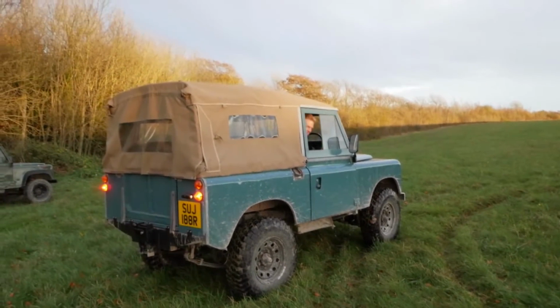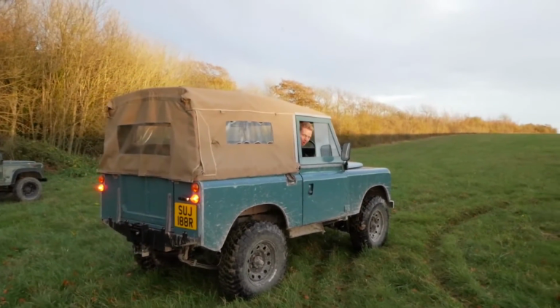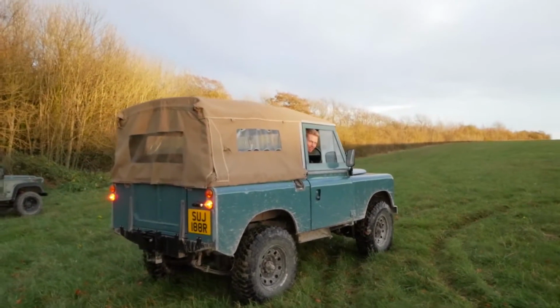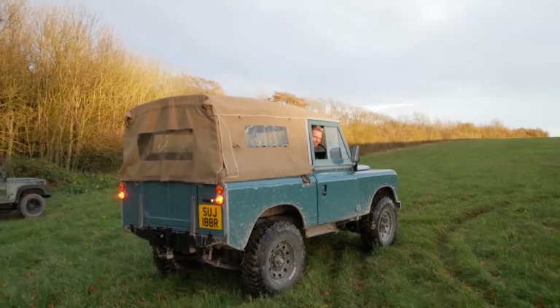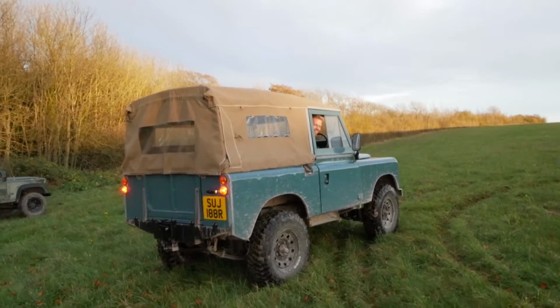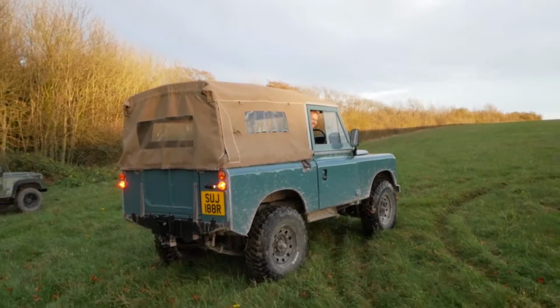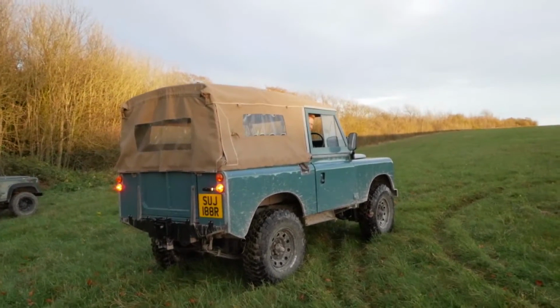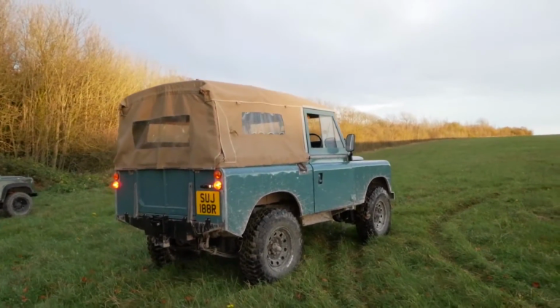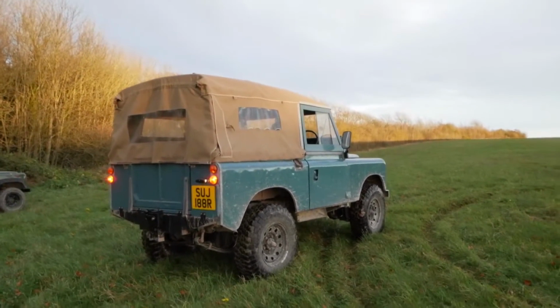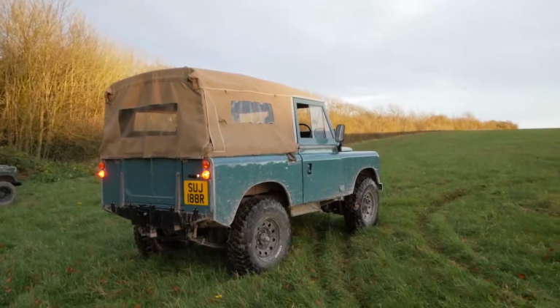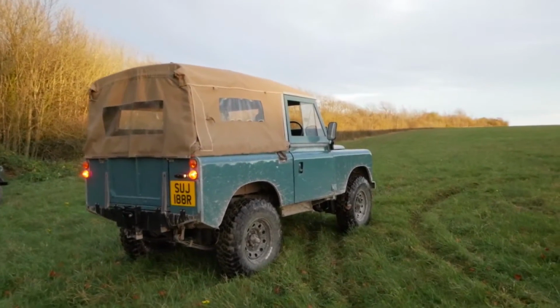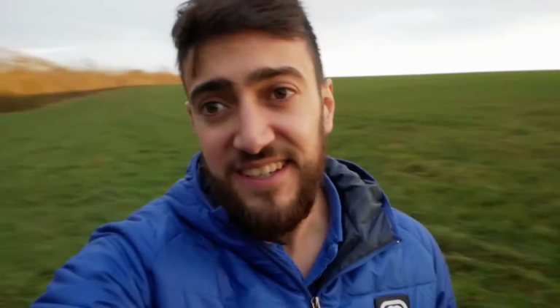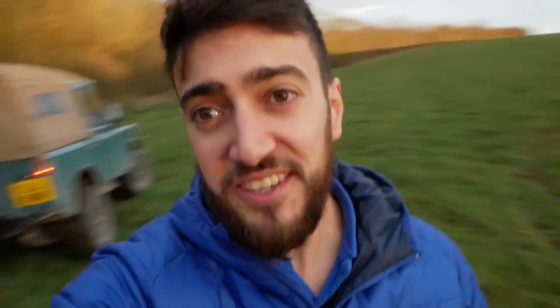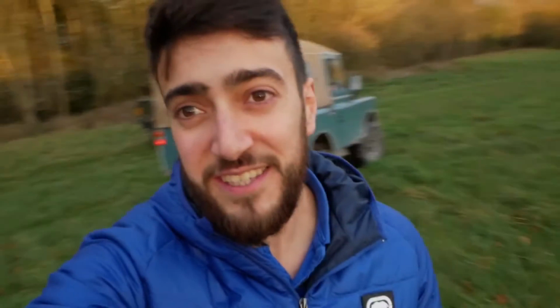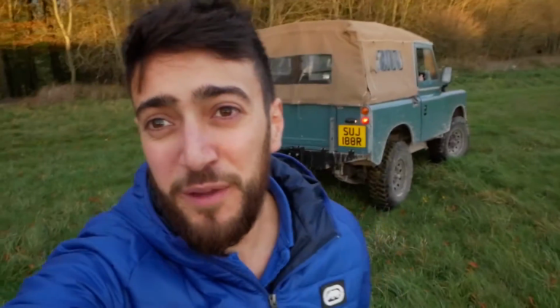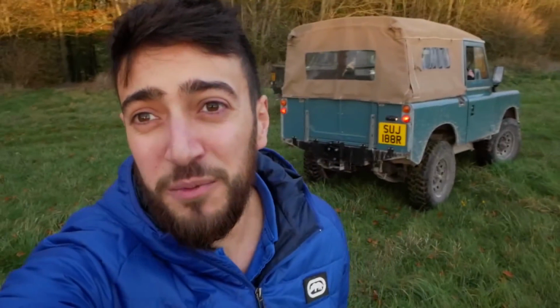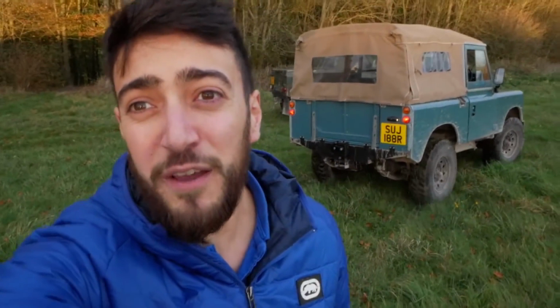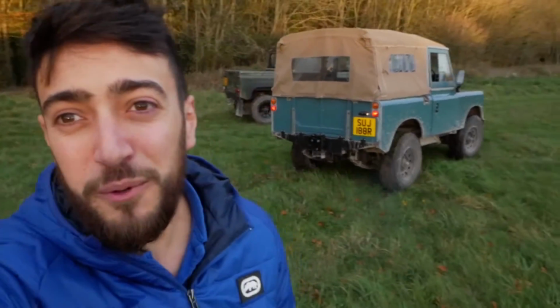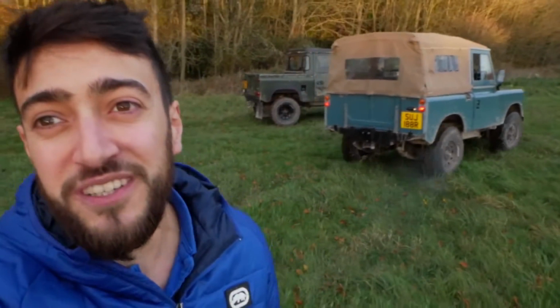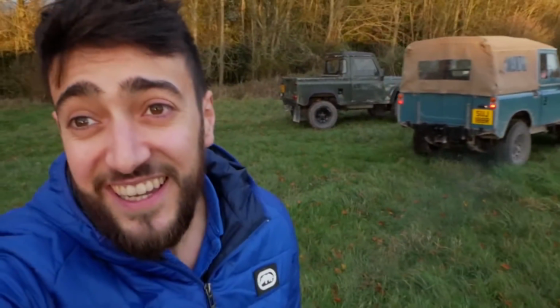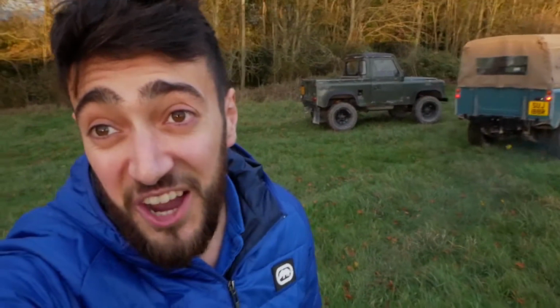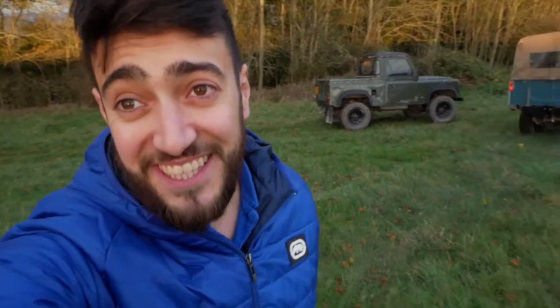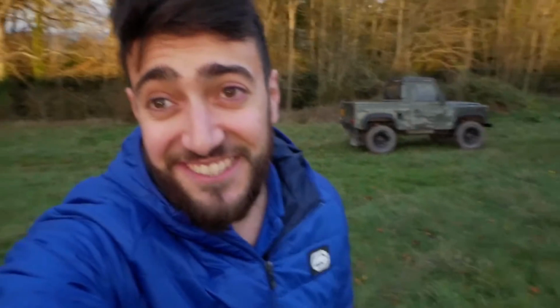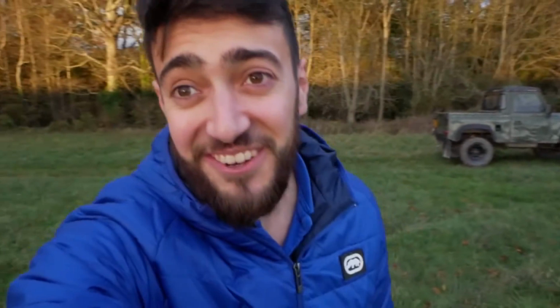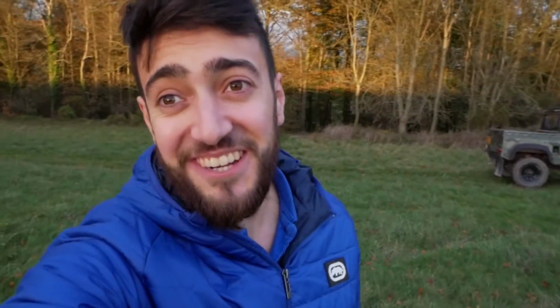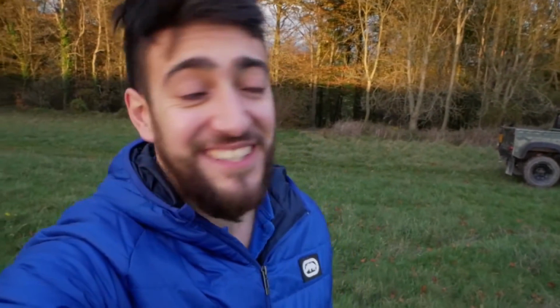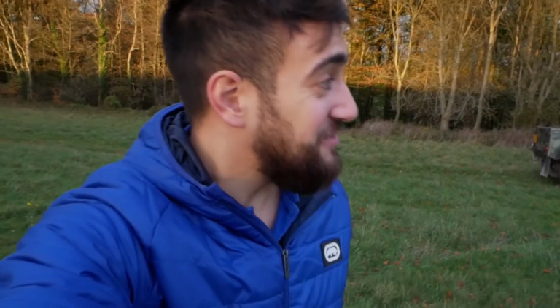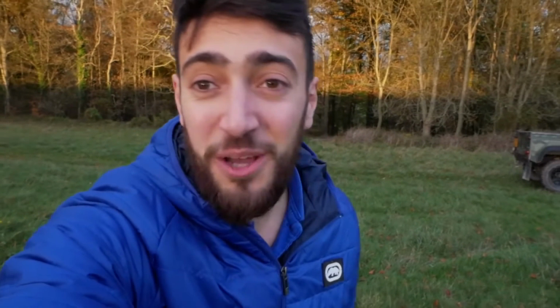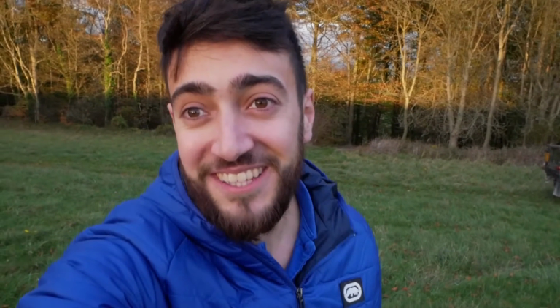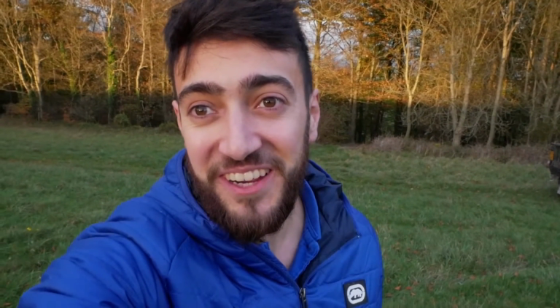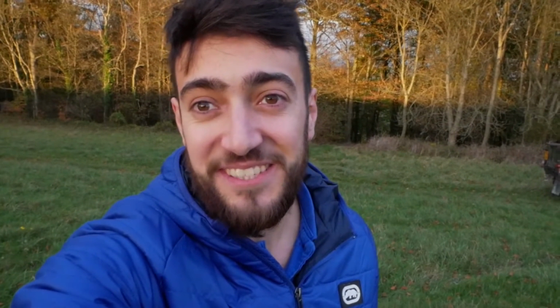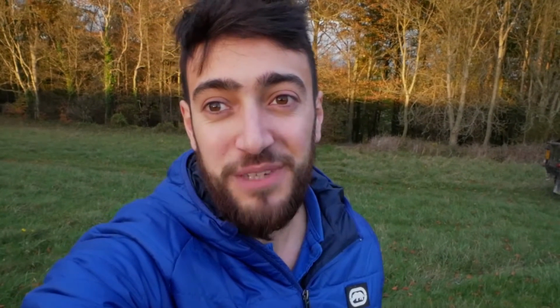Don't worry, brakes are good. Yeah, I'm sure they are. So guys, I think we've answered one of life's great questions — no, a Series 3 will not drift. Well, not with Alex driving anyway.